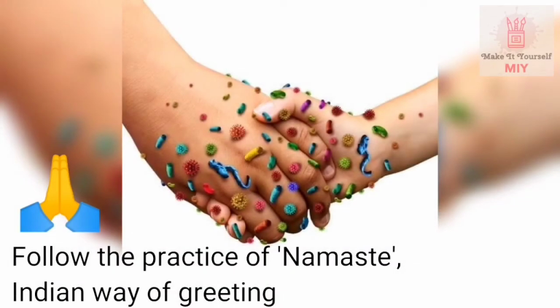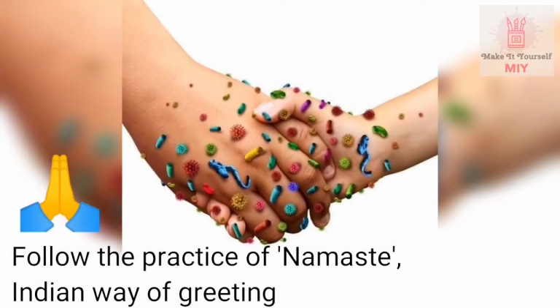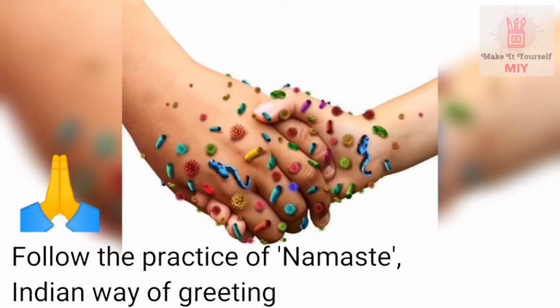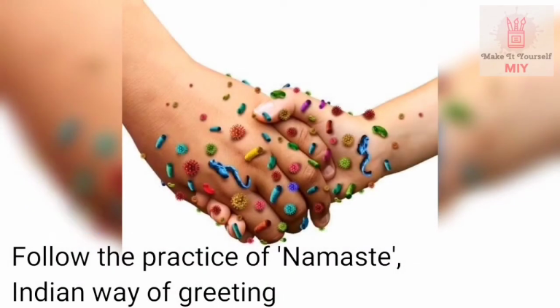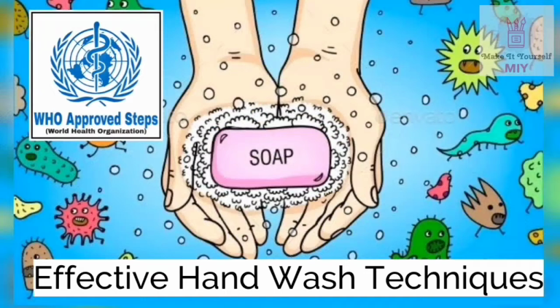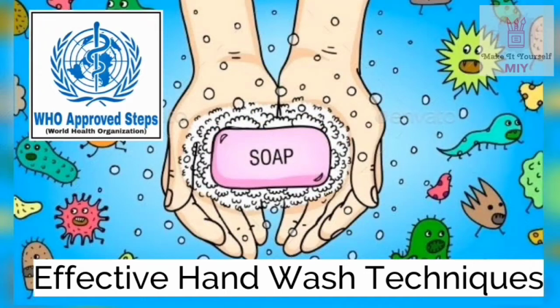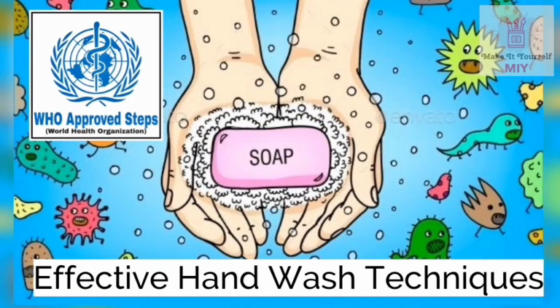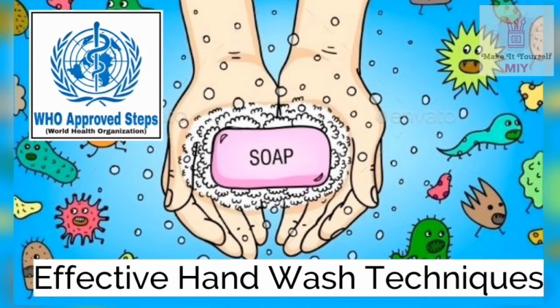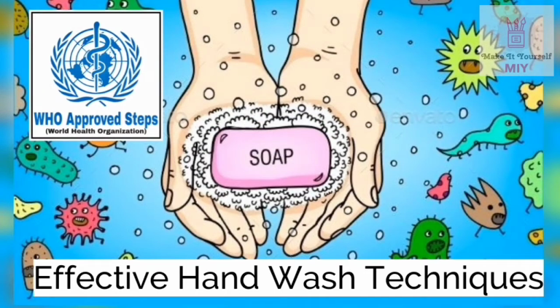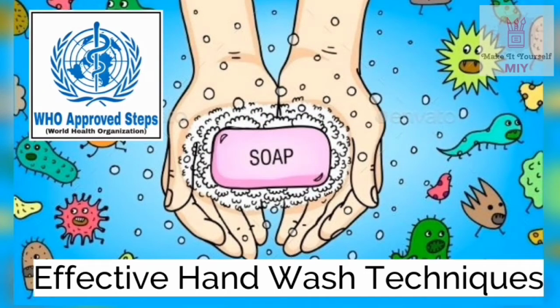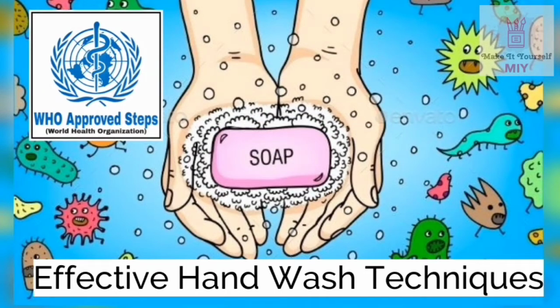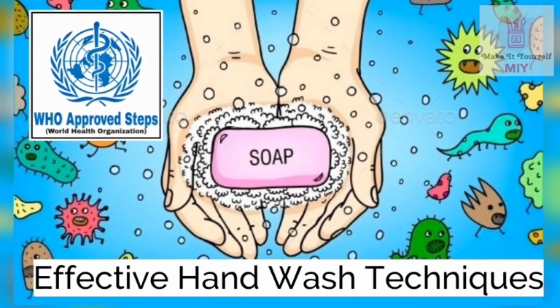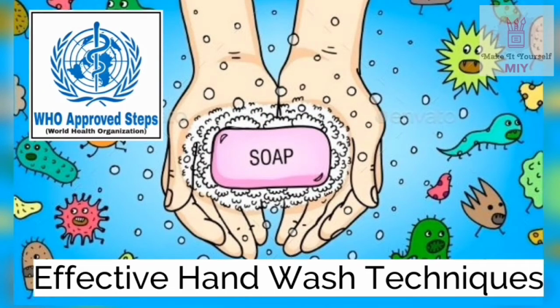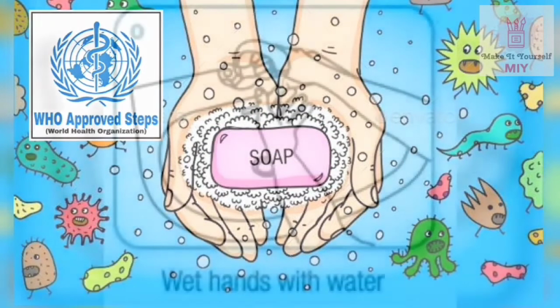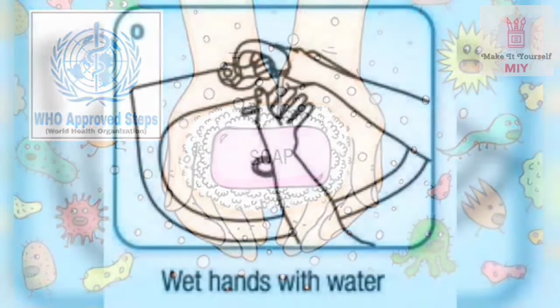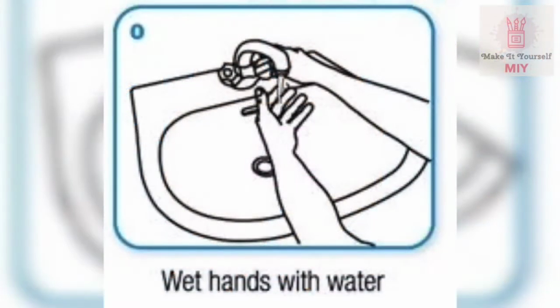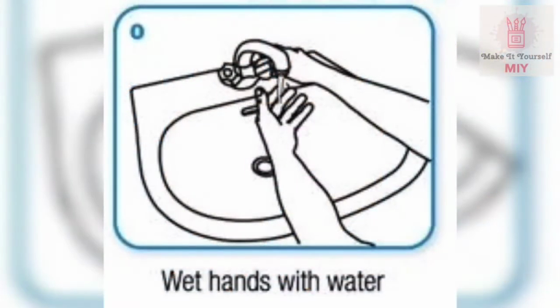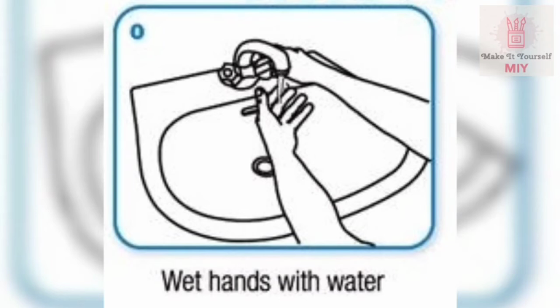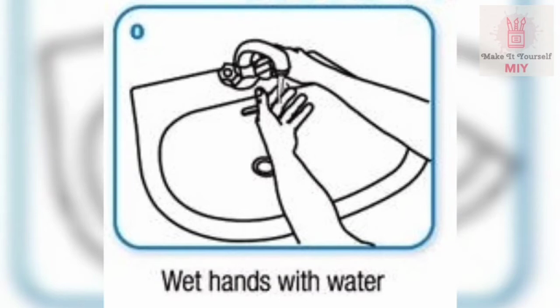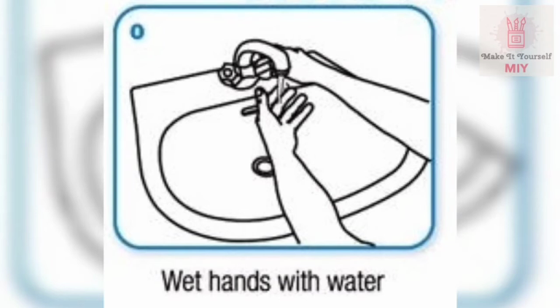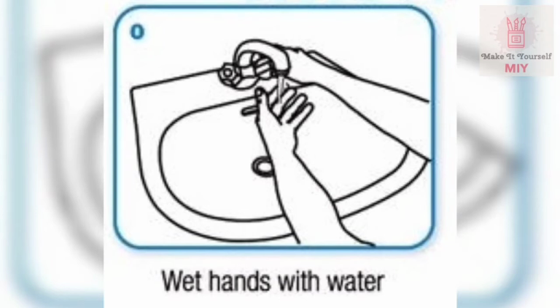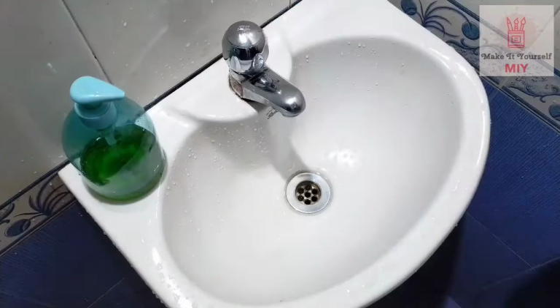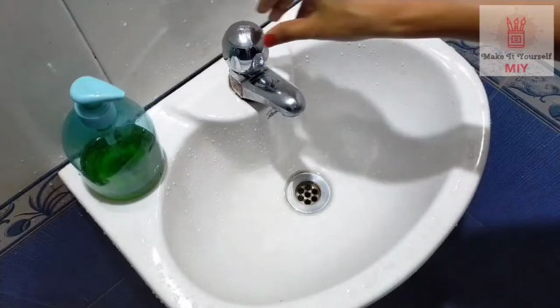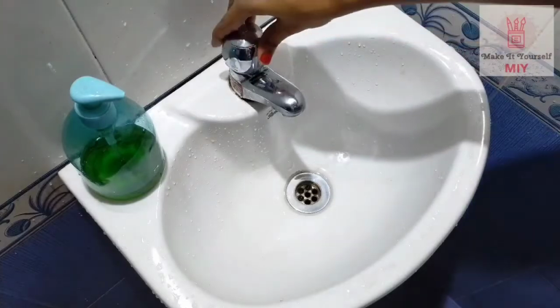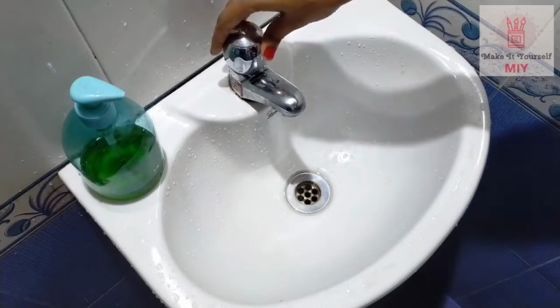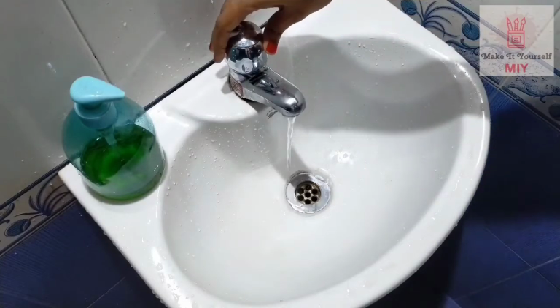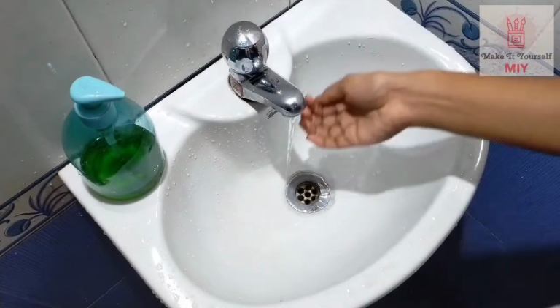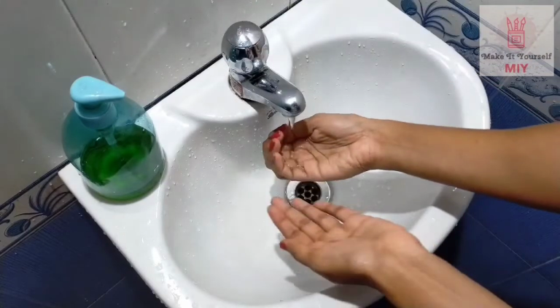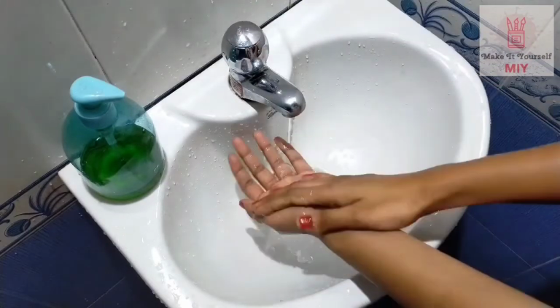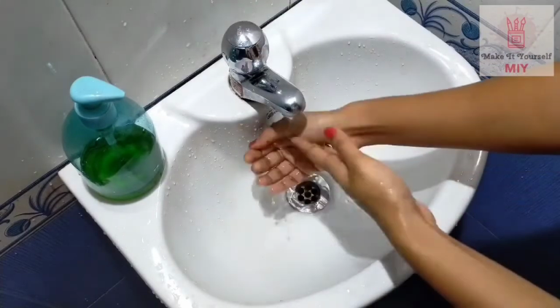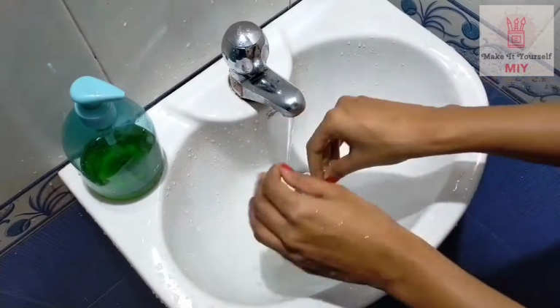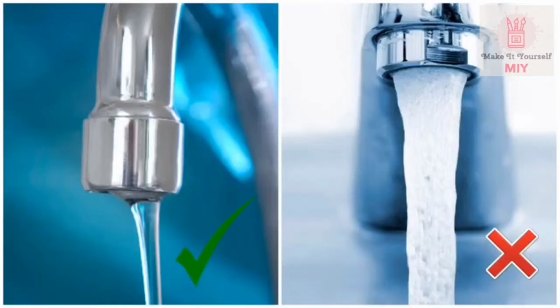Let us learn and follow the steps to wash our hands the right way. Step 1: wet hands with water to cover the entire hand surface. Let the water run slowly to avoid touching the tap later on.